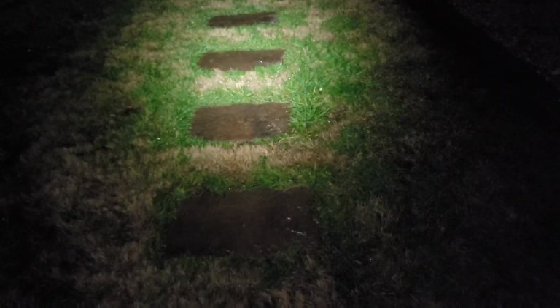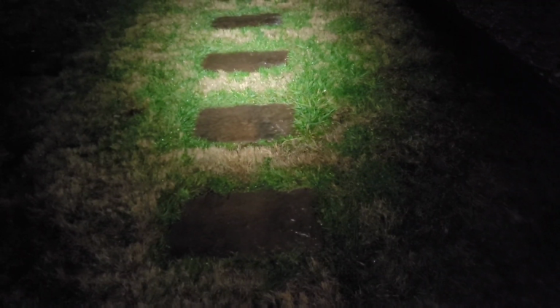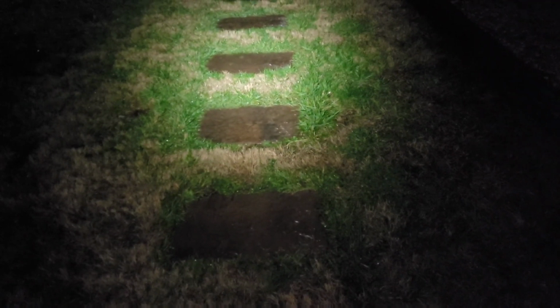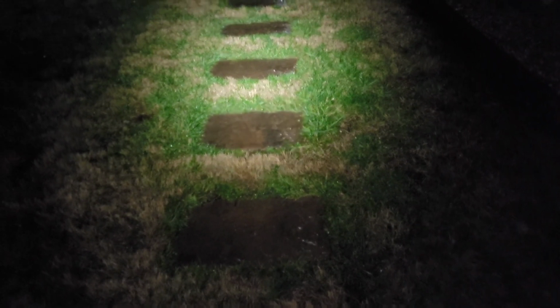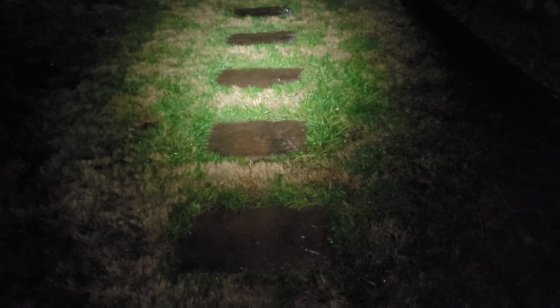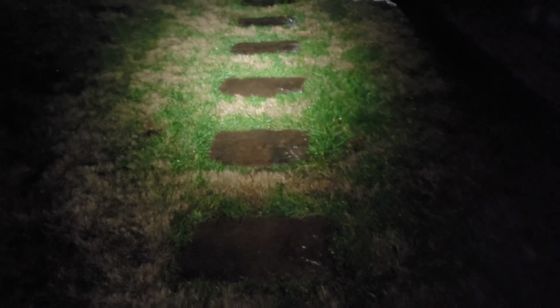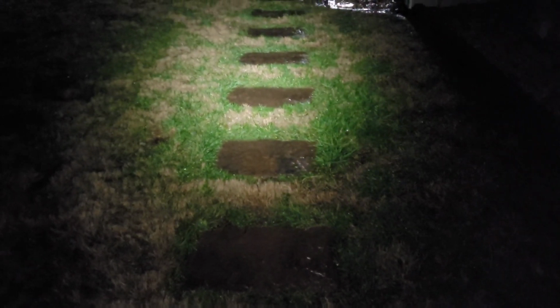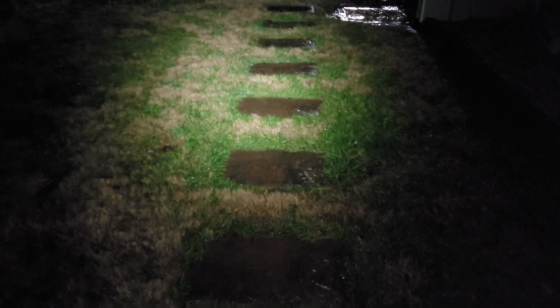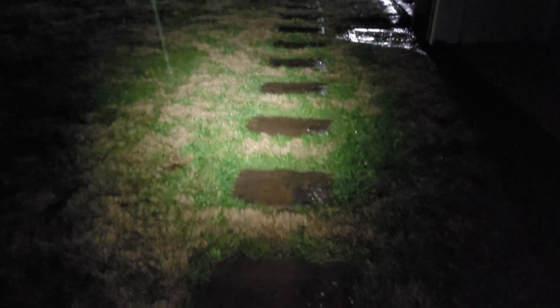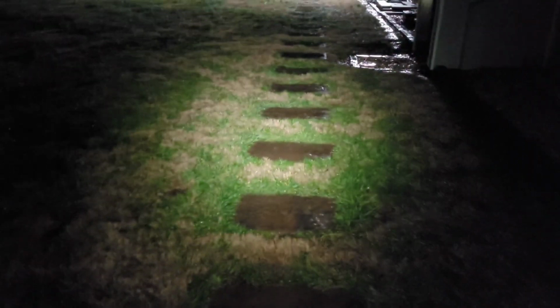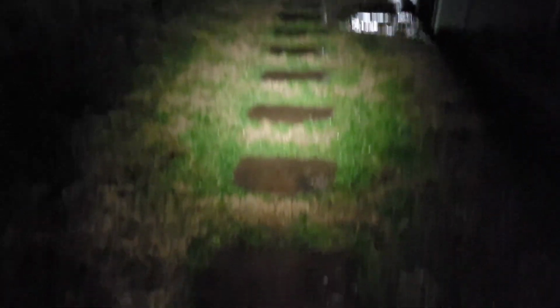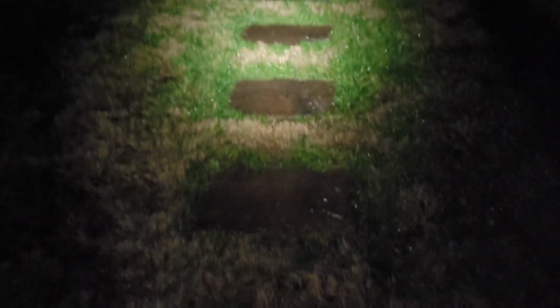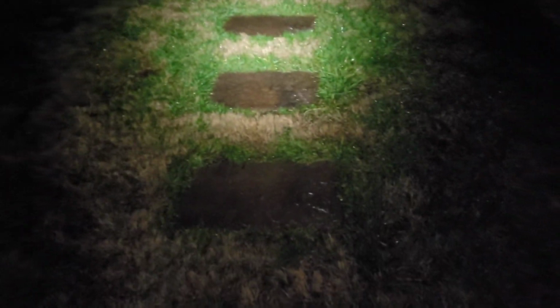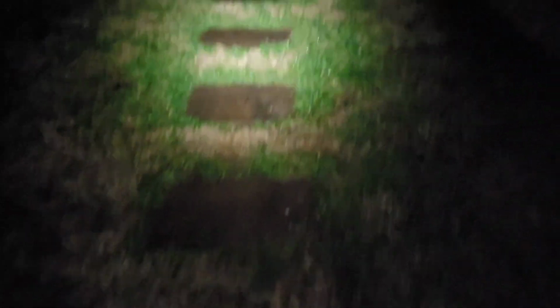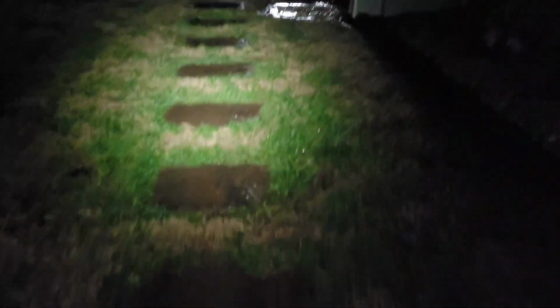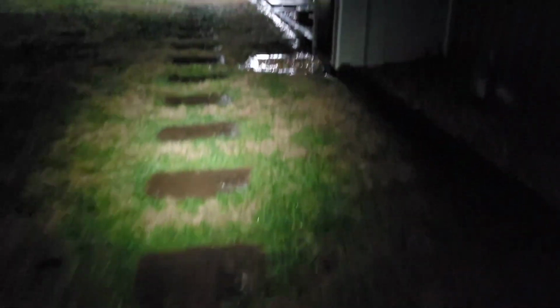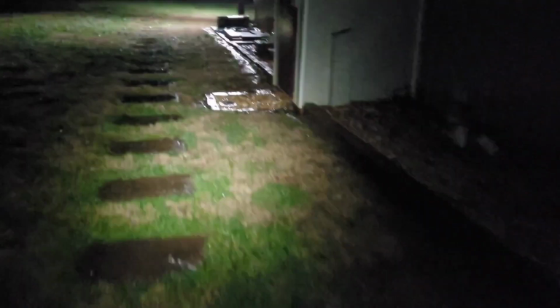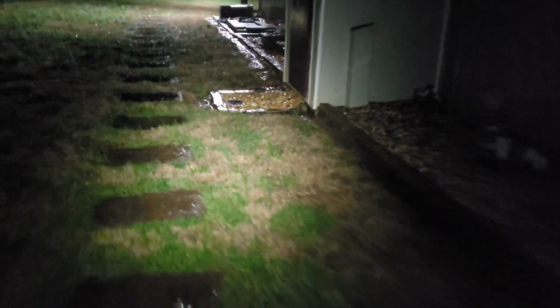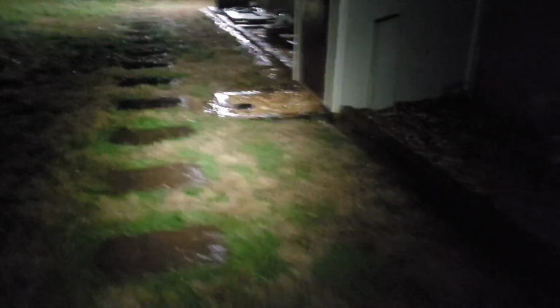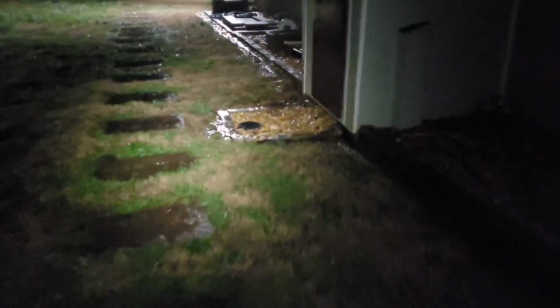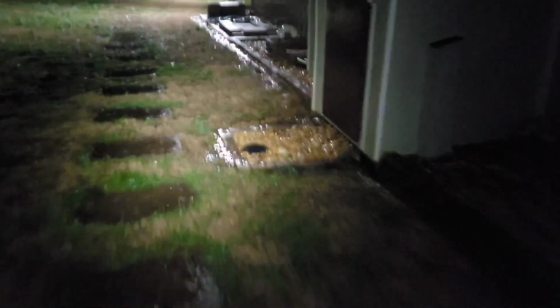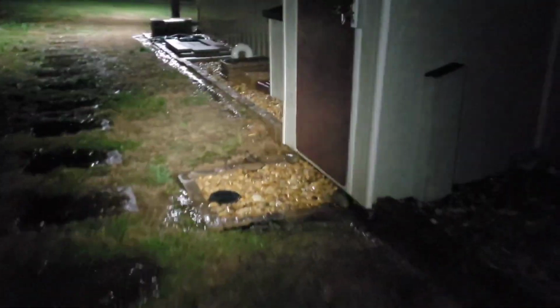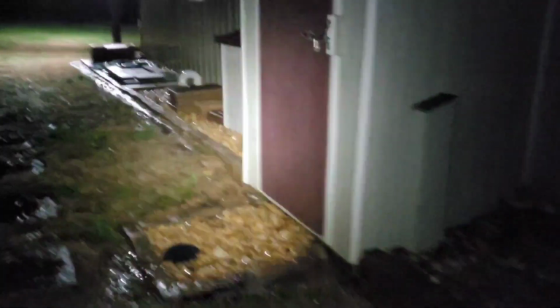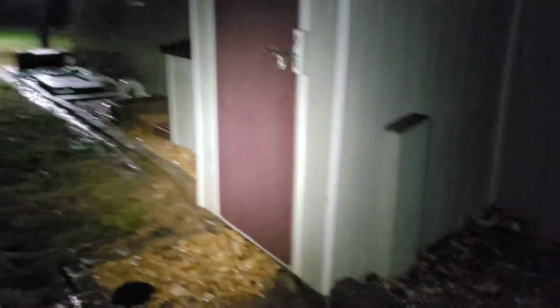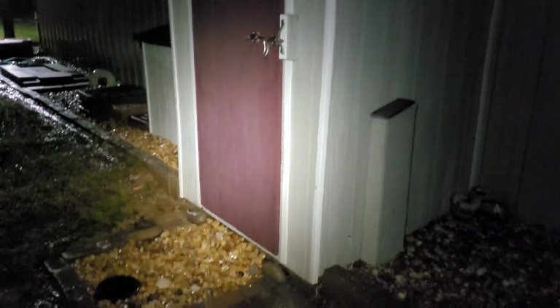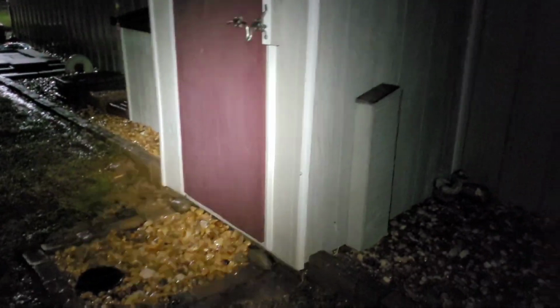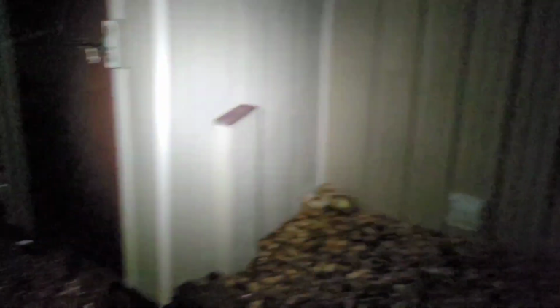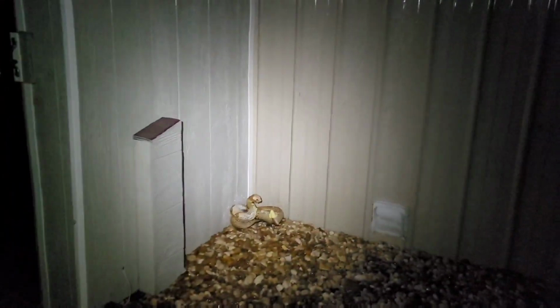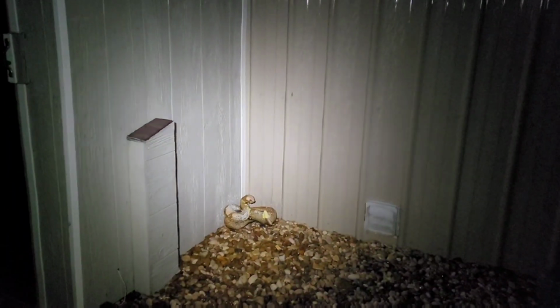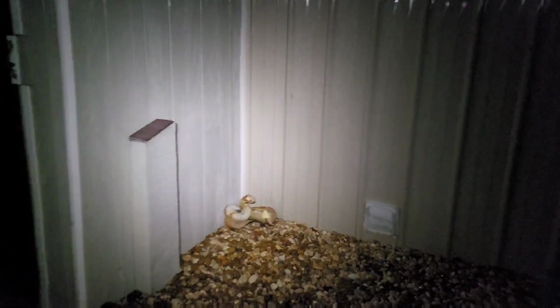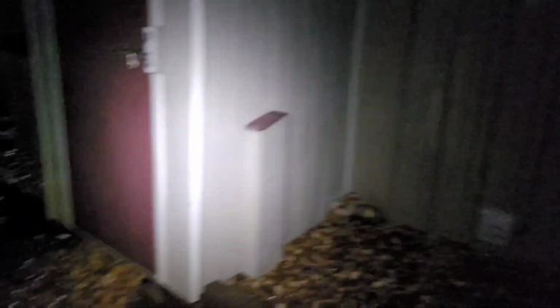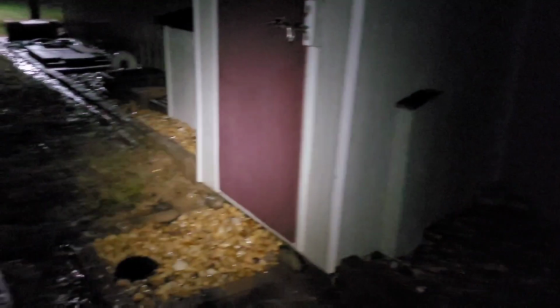In the past, with this much rain — and we've got tornado warnings right now — all these pavers would be underwater, and there would be water all the way inside the well house and into the inside of the house, because it's been coming down so hard.